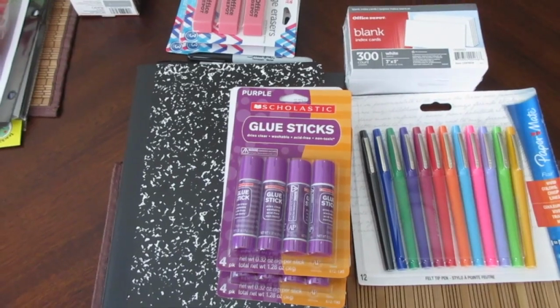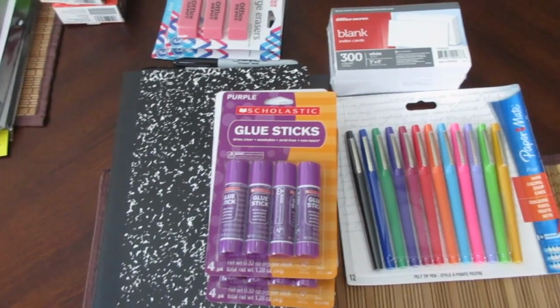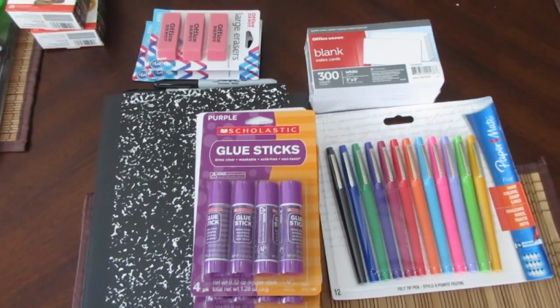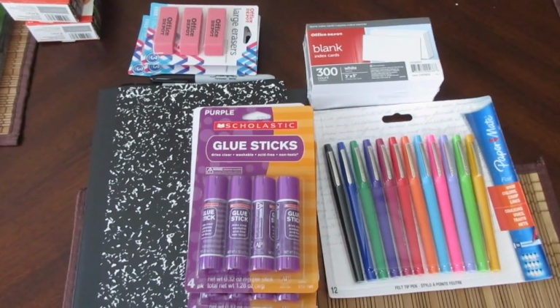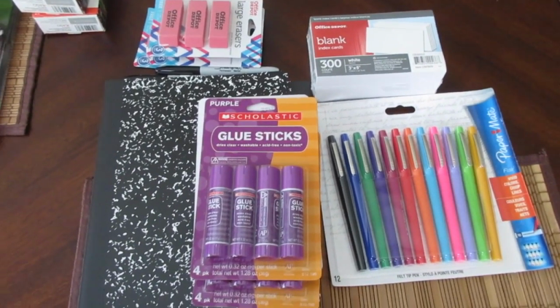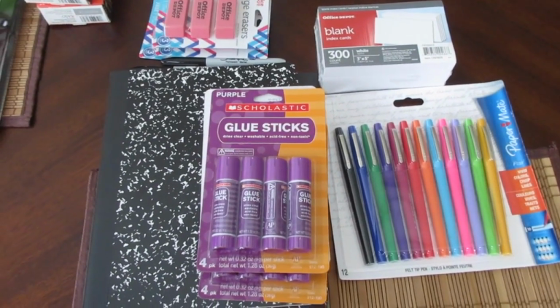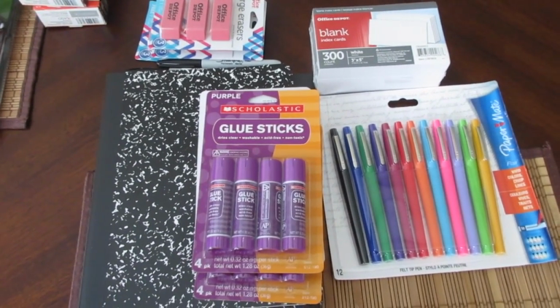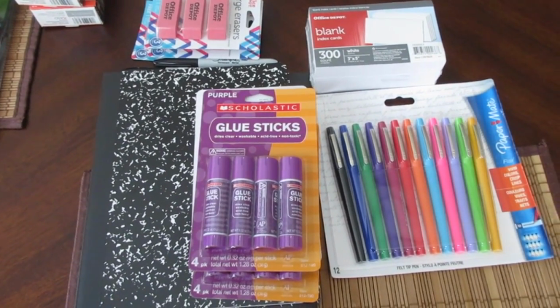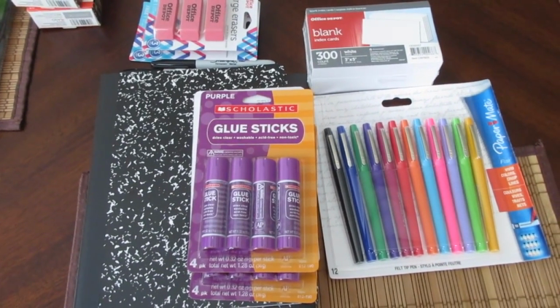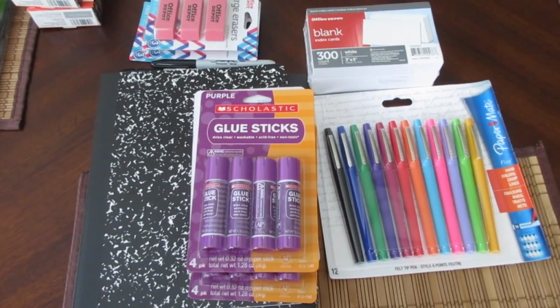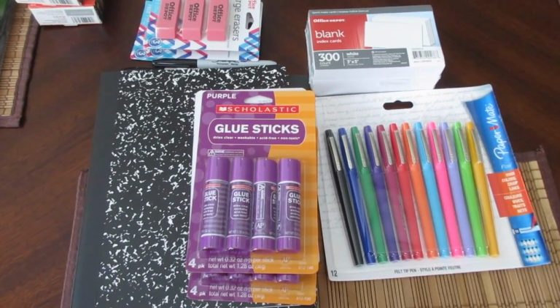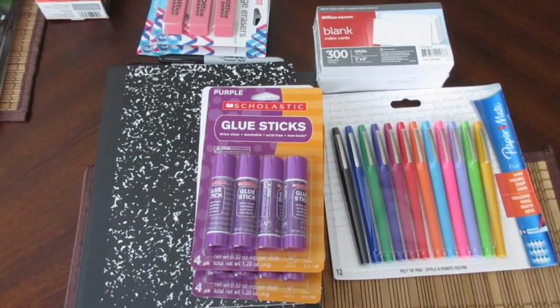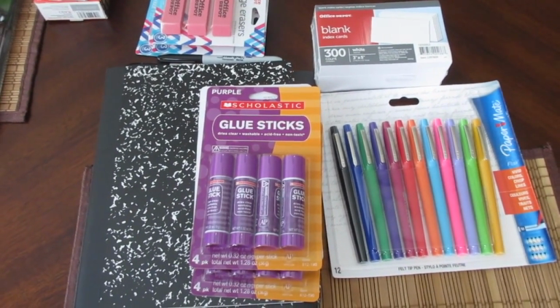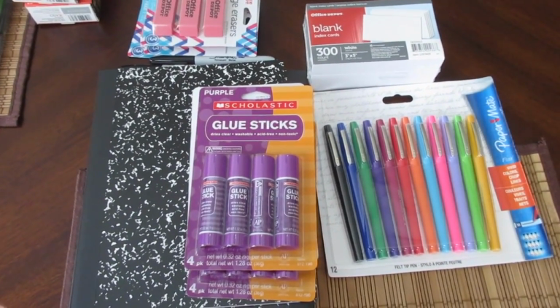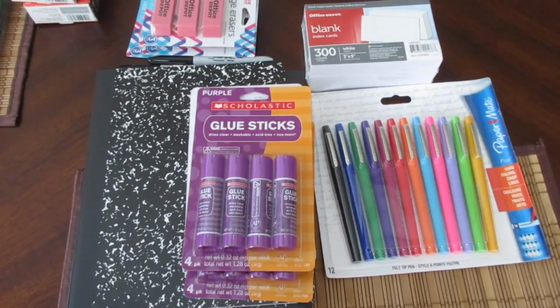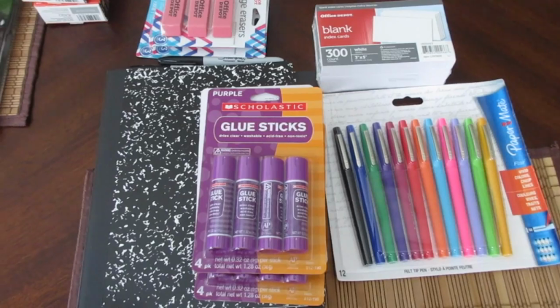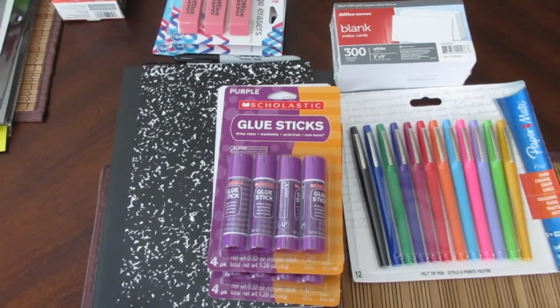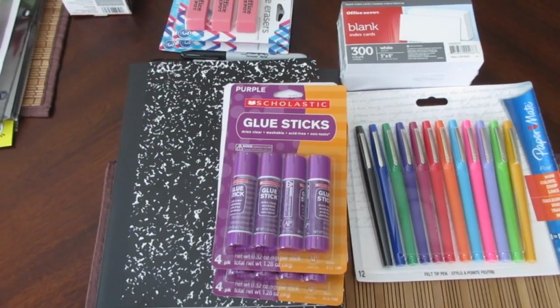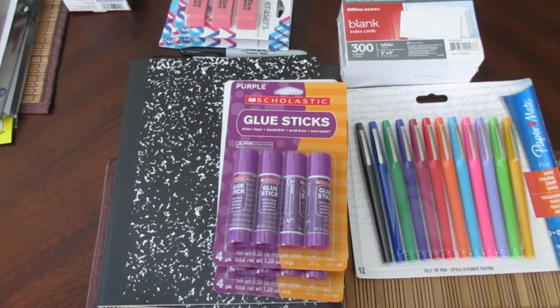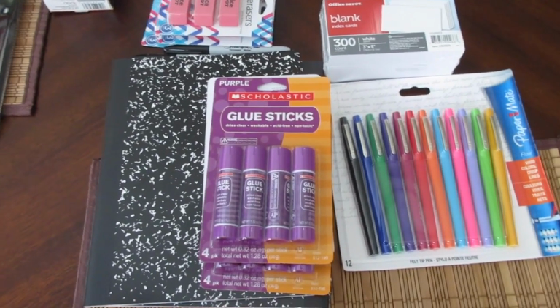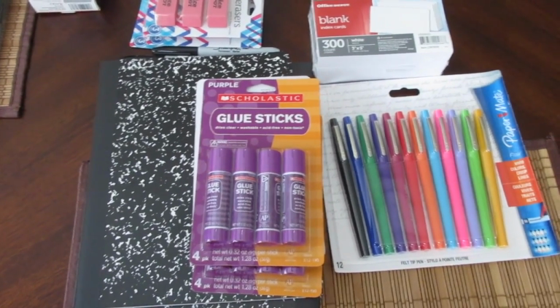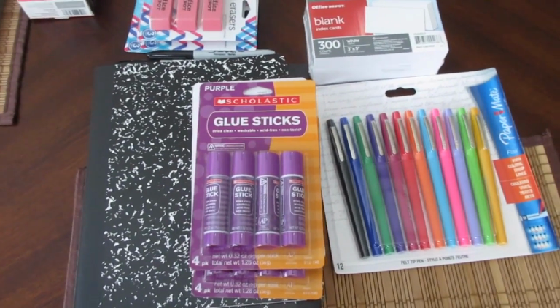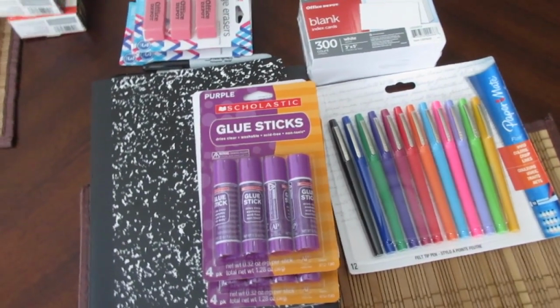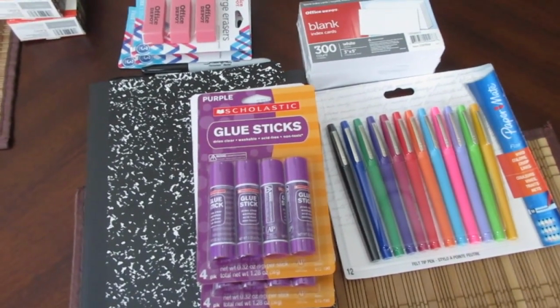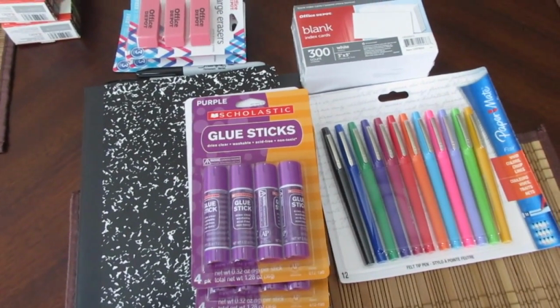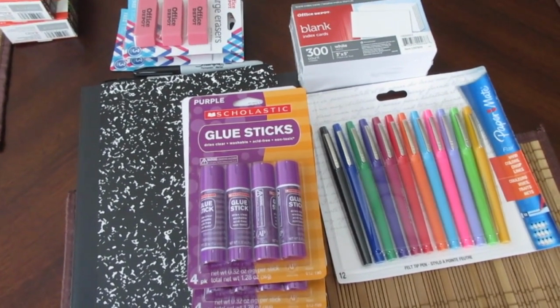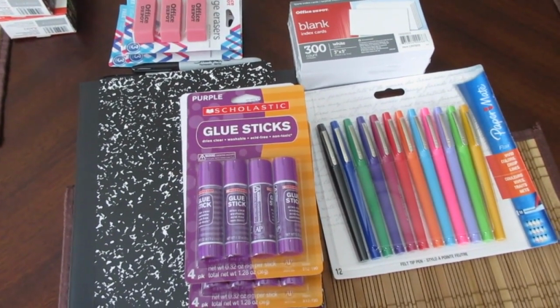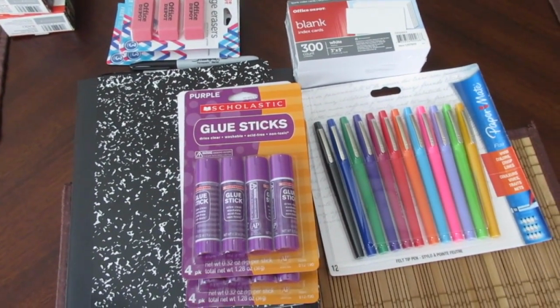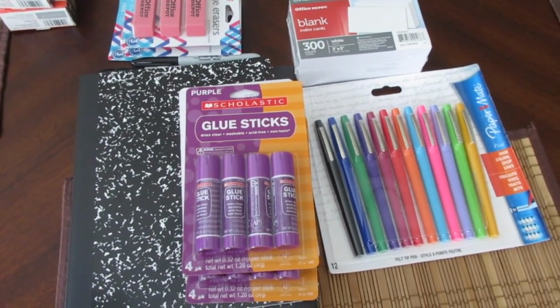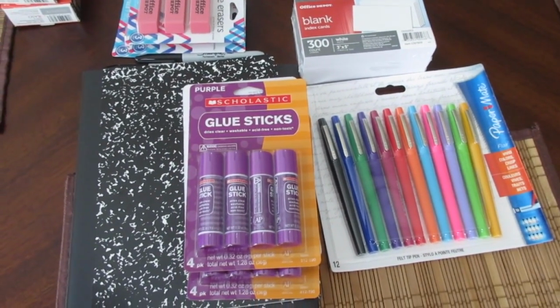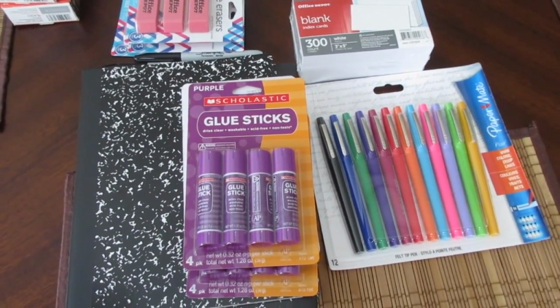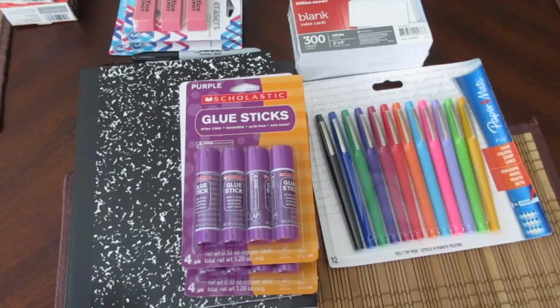So first I went to Office Depot and they had some penny deals so I picked them up. You obviously have to spend five dollars to get the penny items so I tried to get a few extra things.